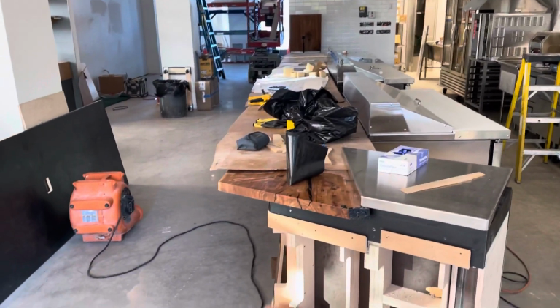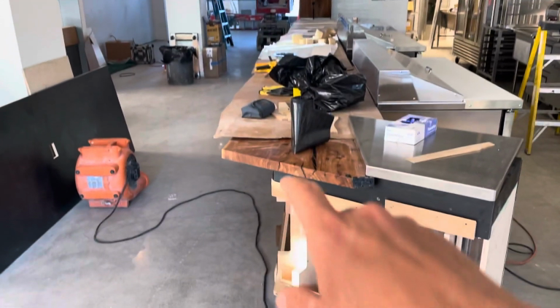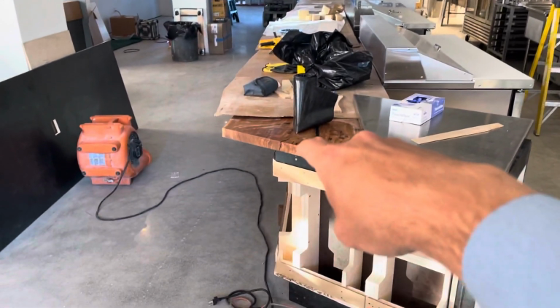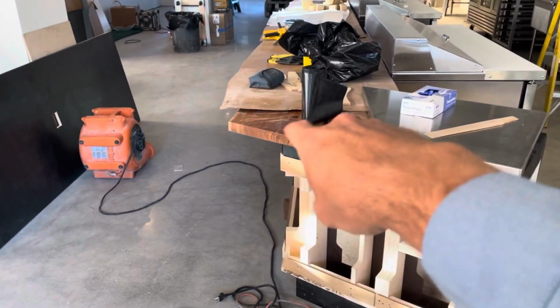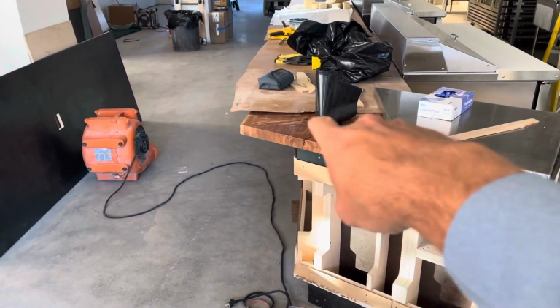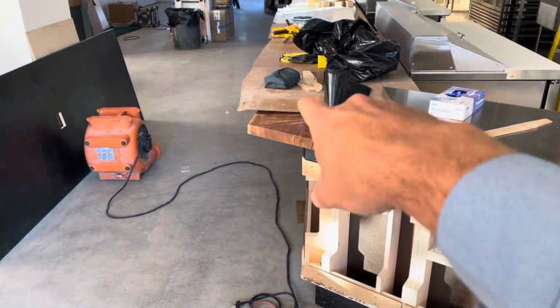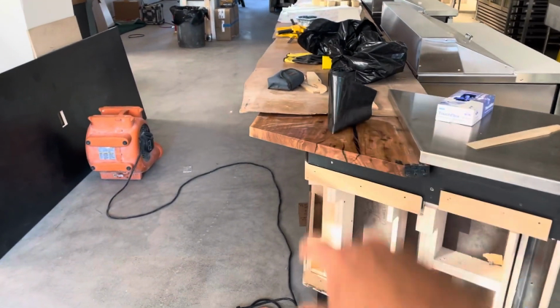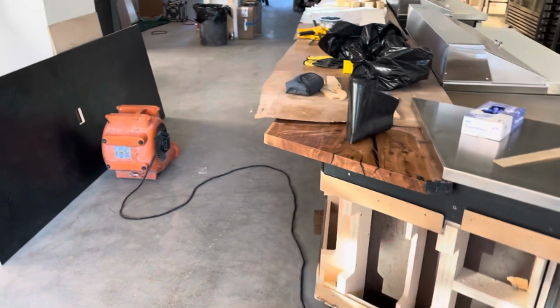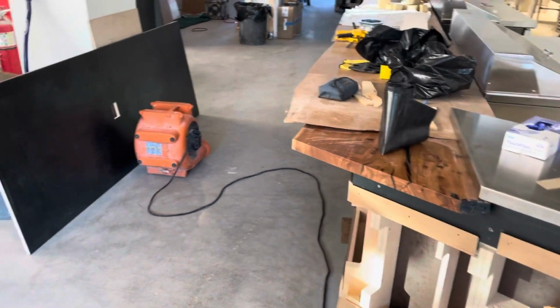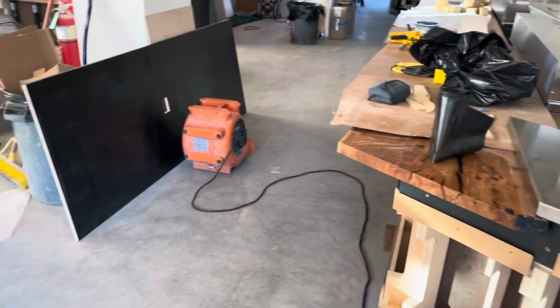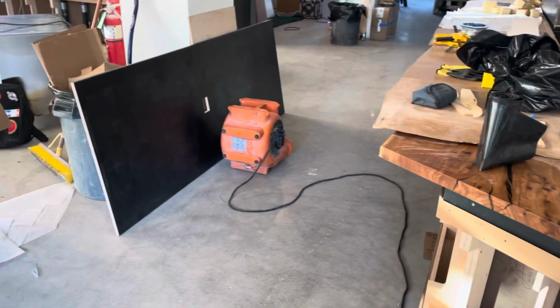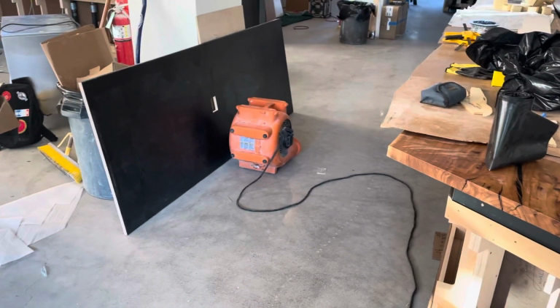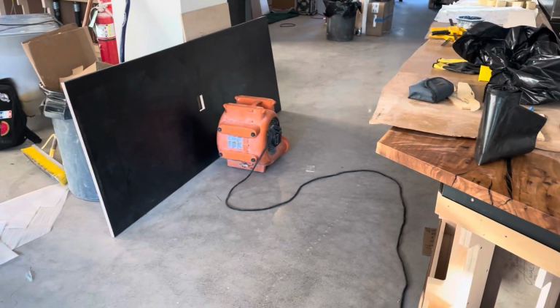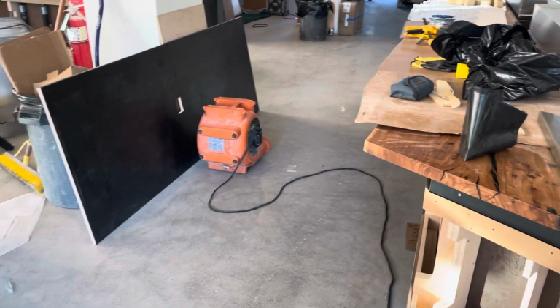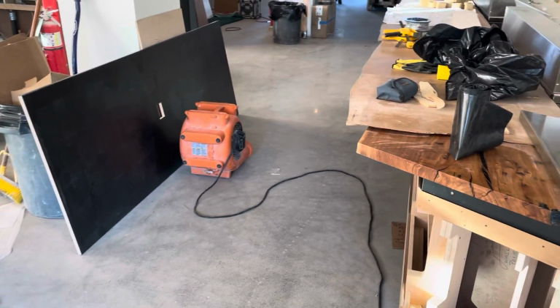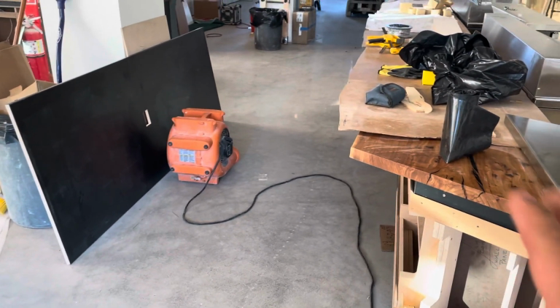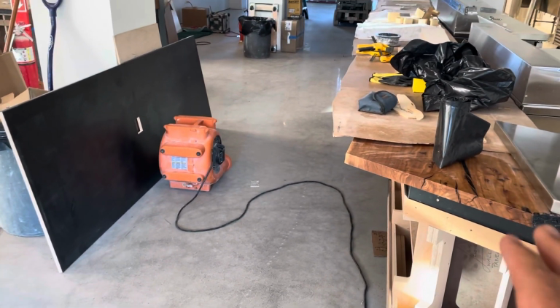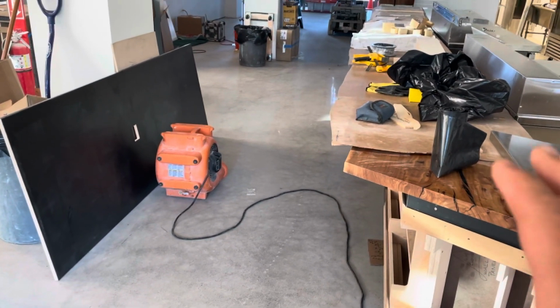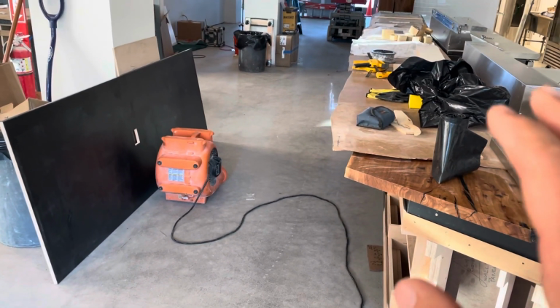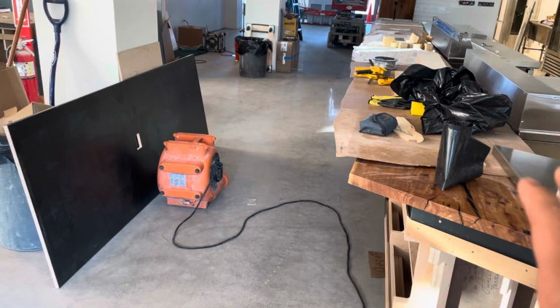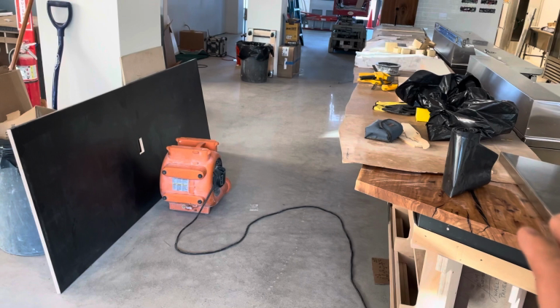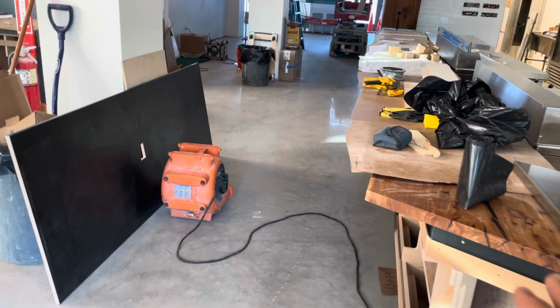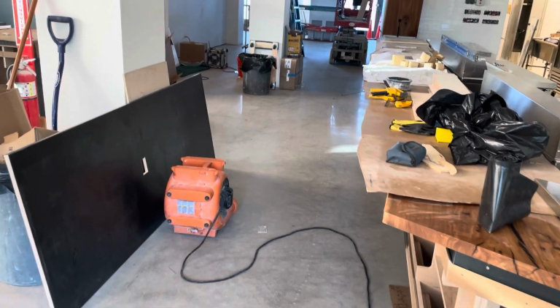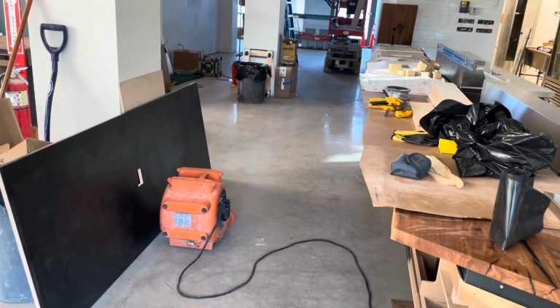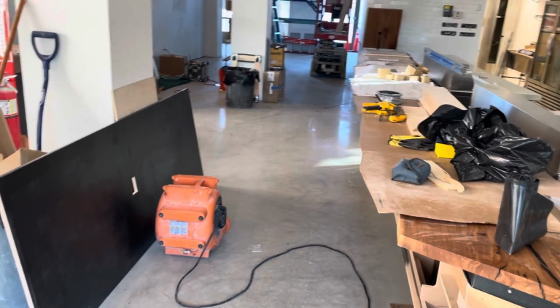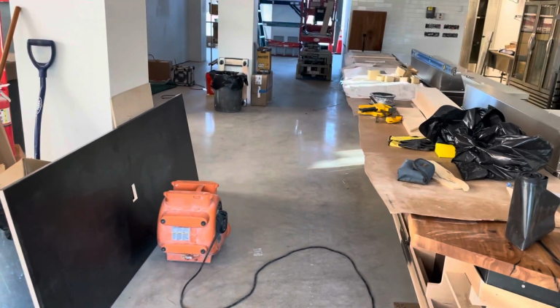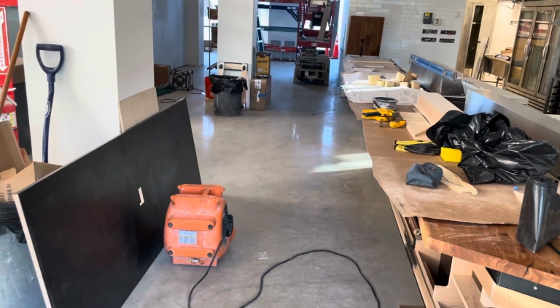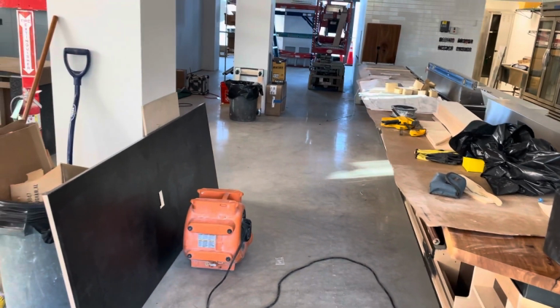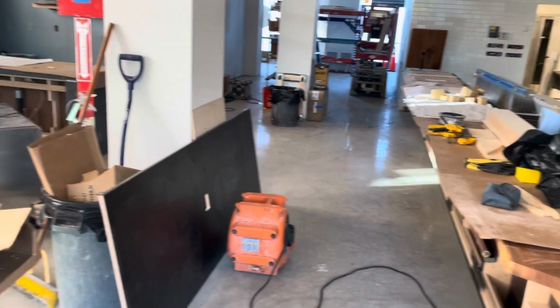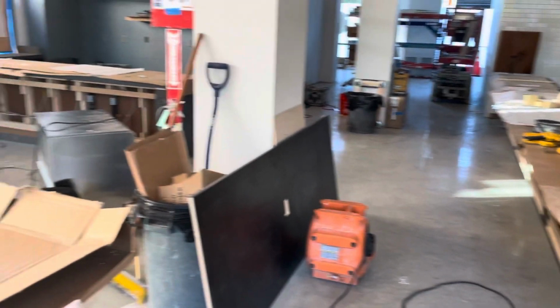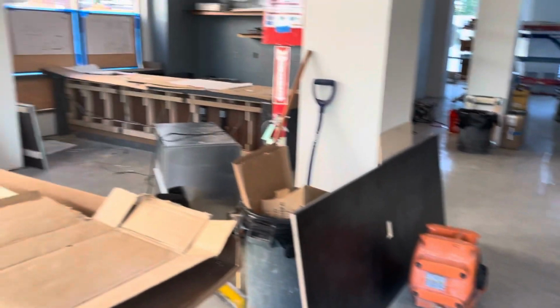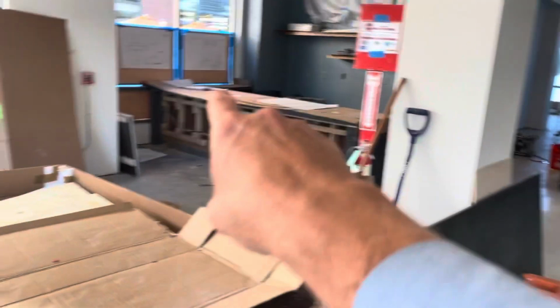We have a gorgeous table hidden under here, and this might be my favorite wood counter we've done yet. It's really, really beautiful.